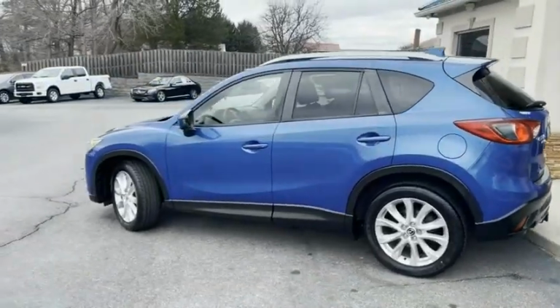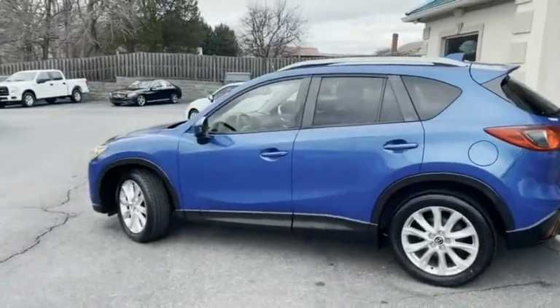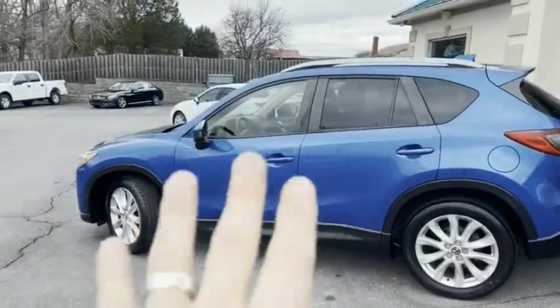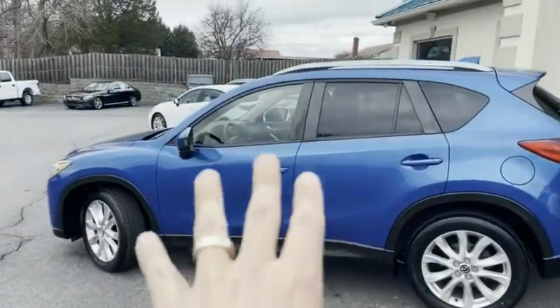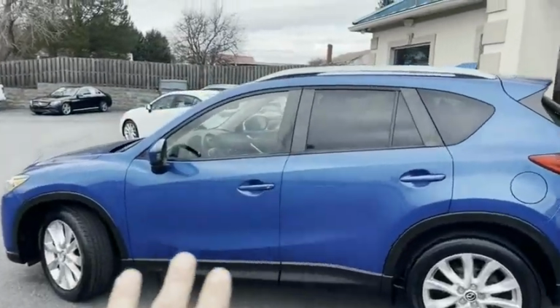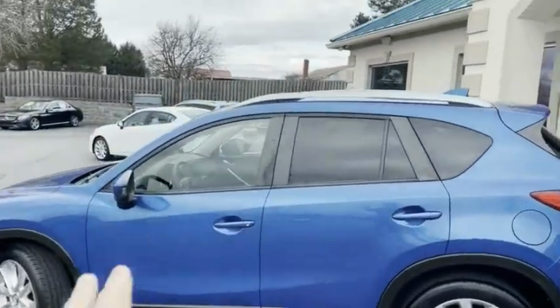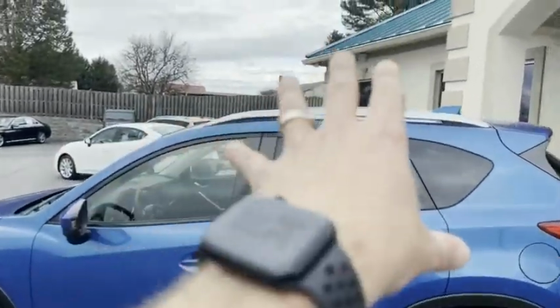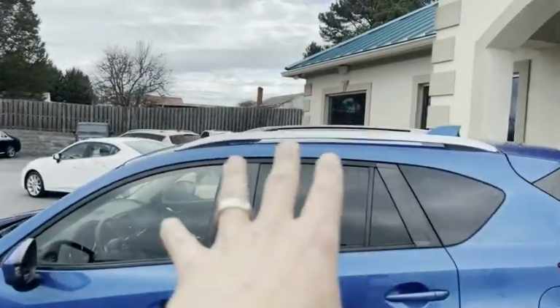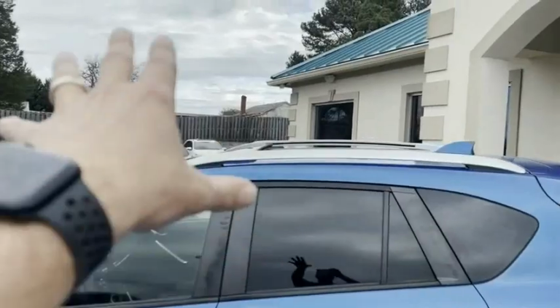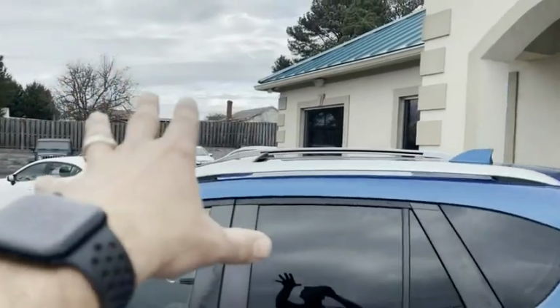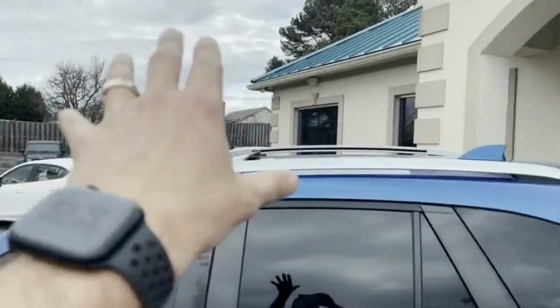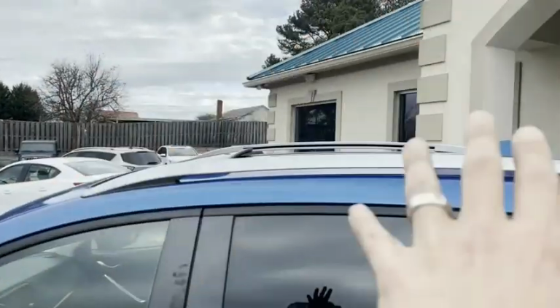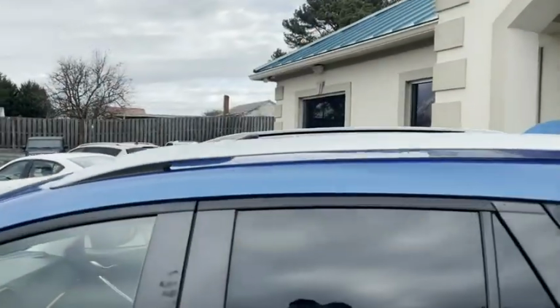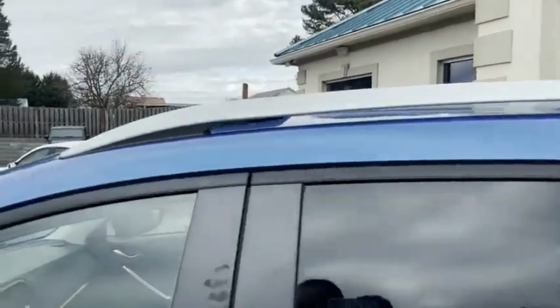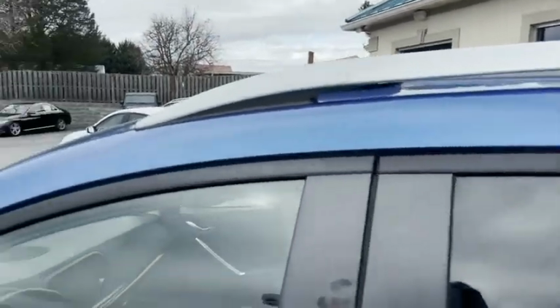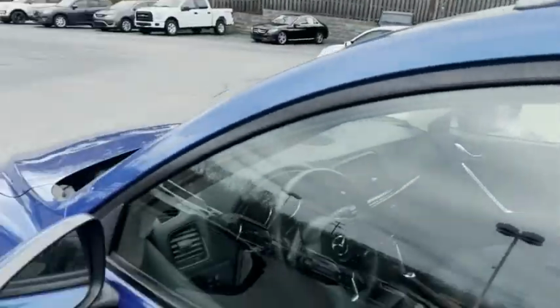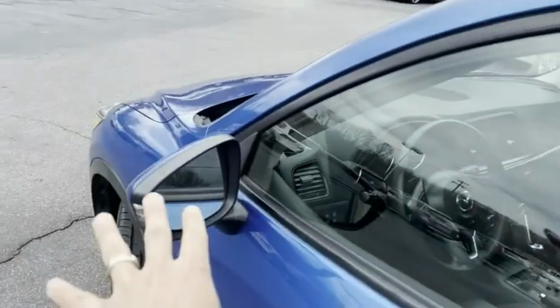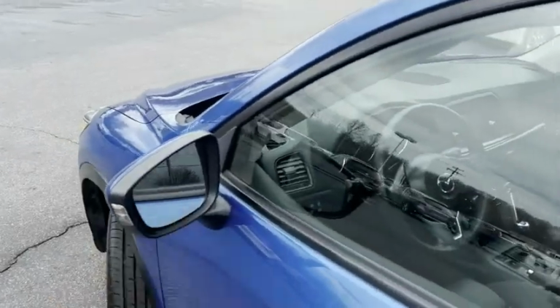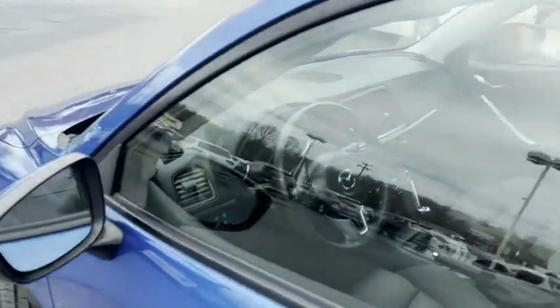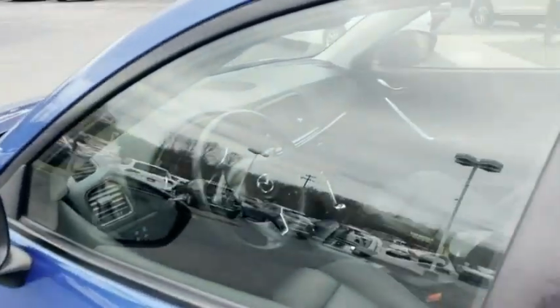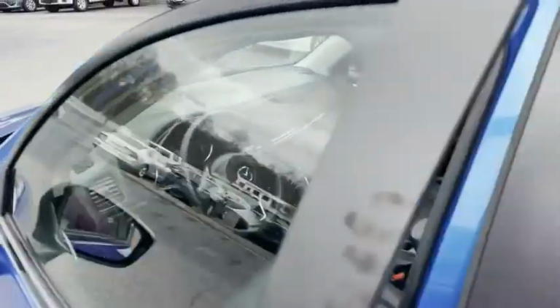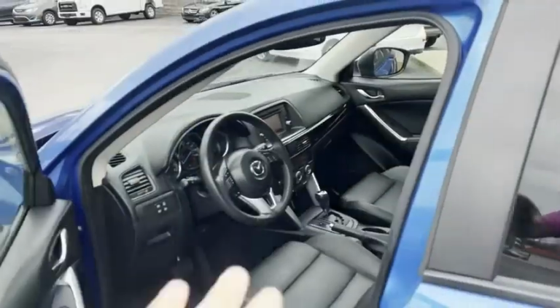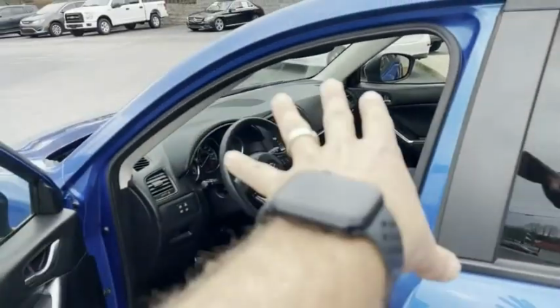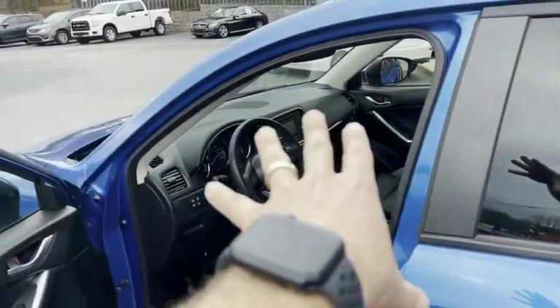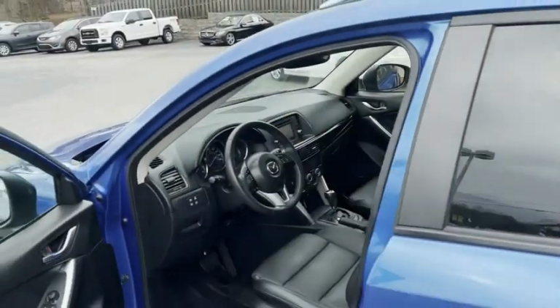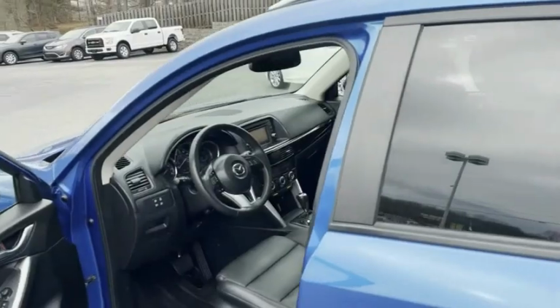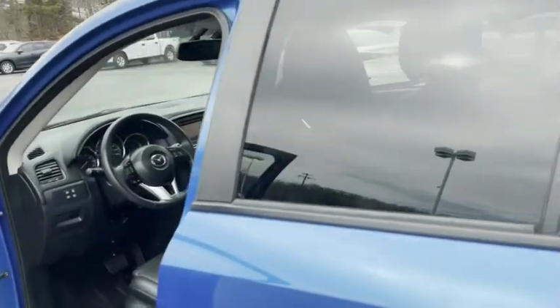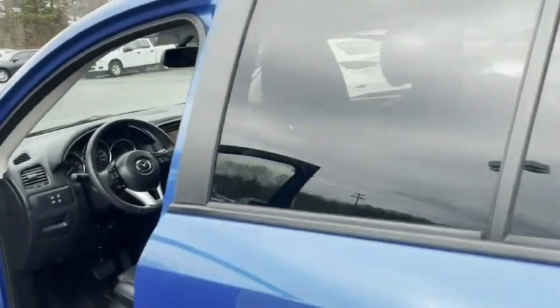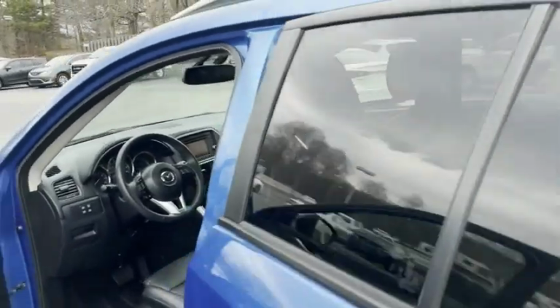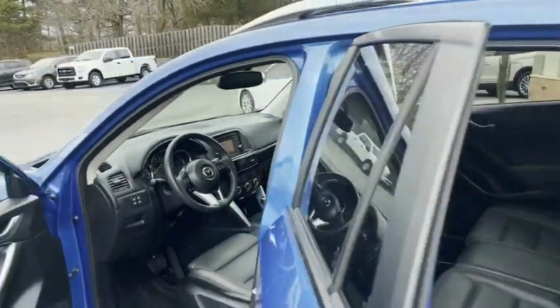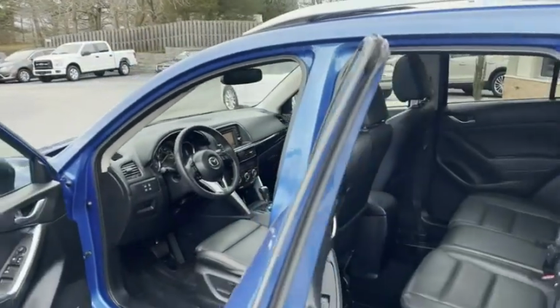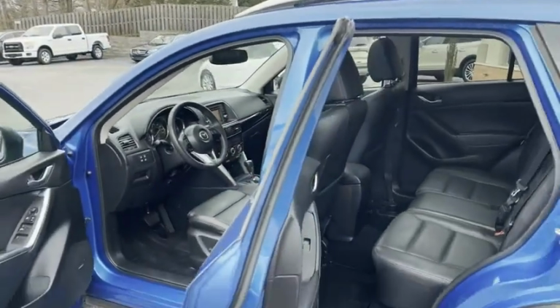It's got the touch-to-lock, the roof rack, the sunroof, satellite radio, blind spot monitoring, navigation, Pandora.